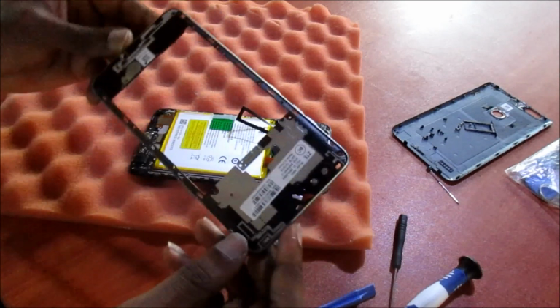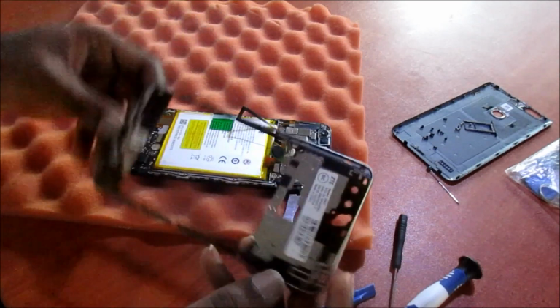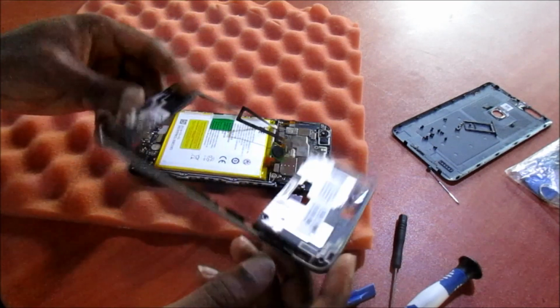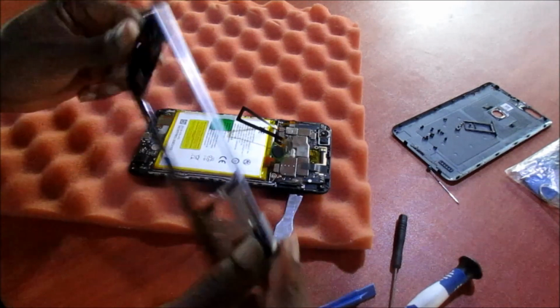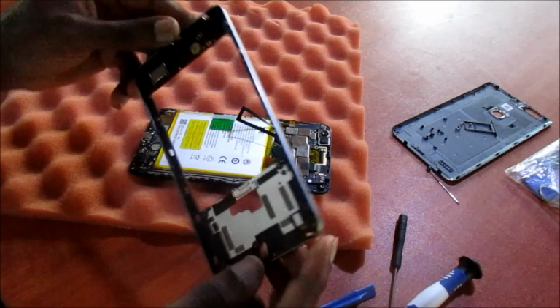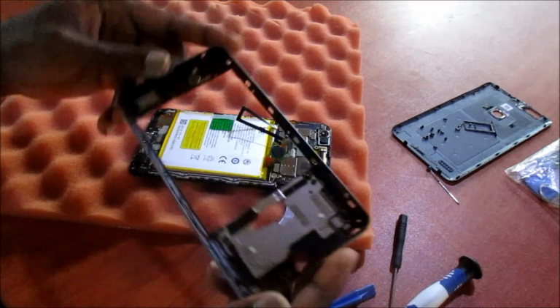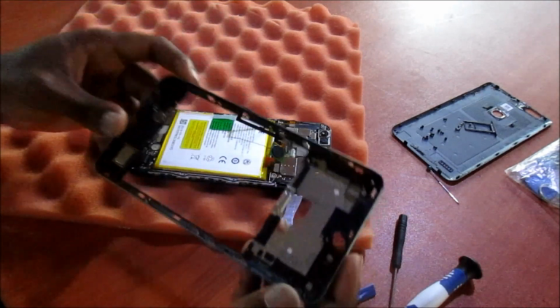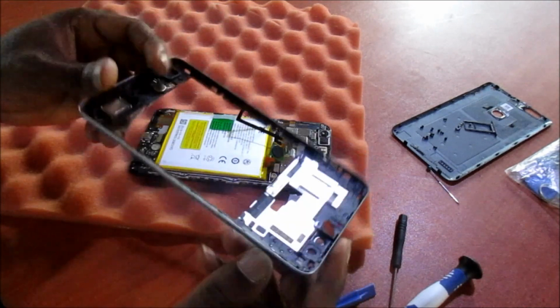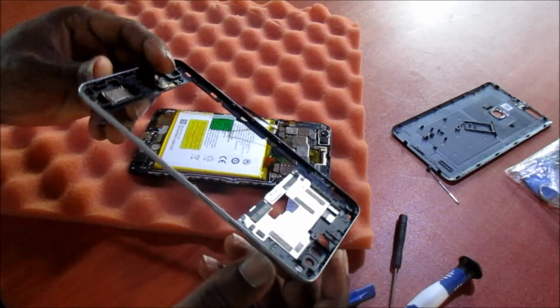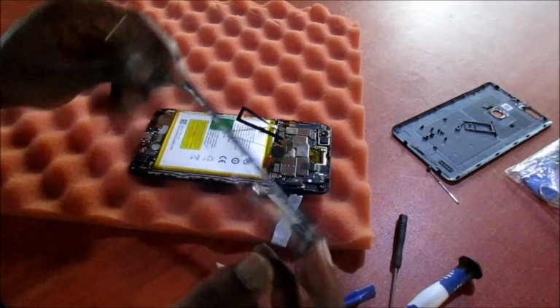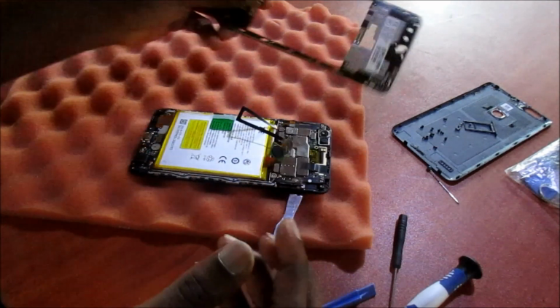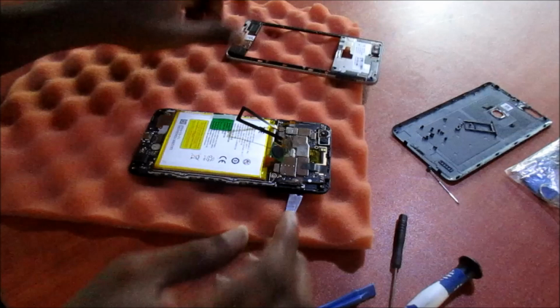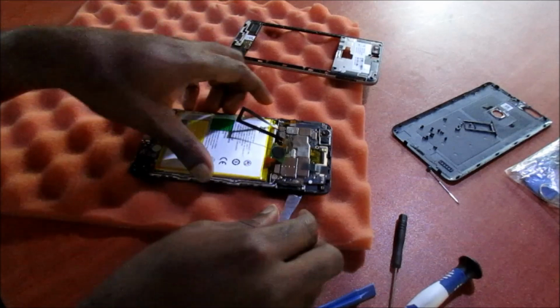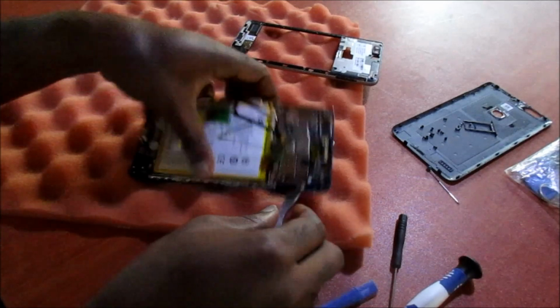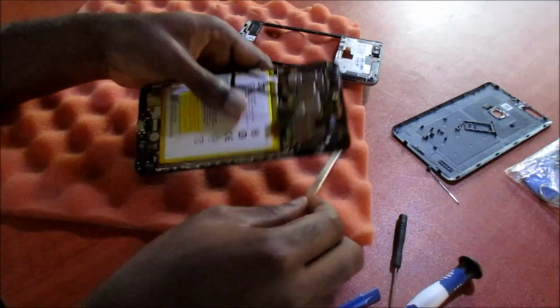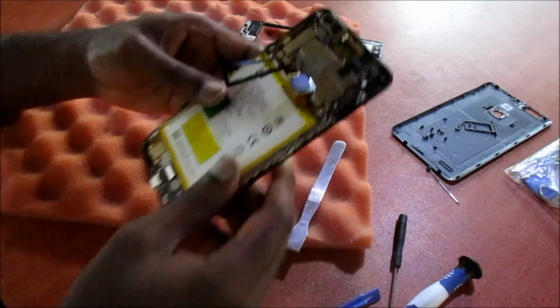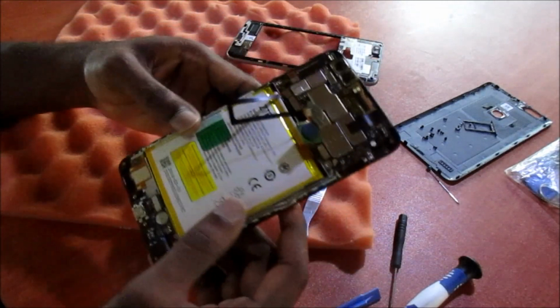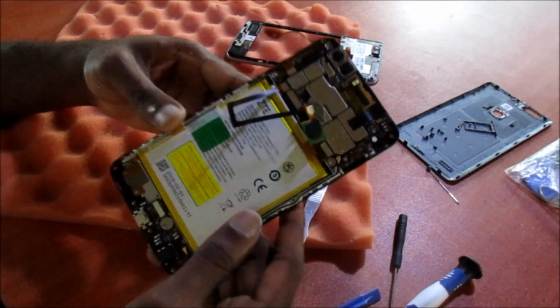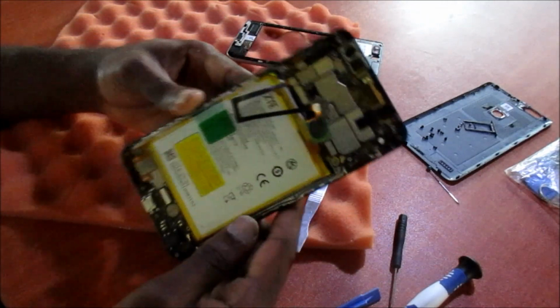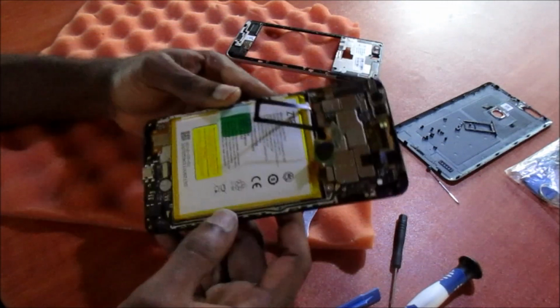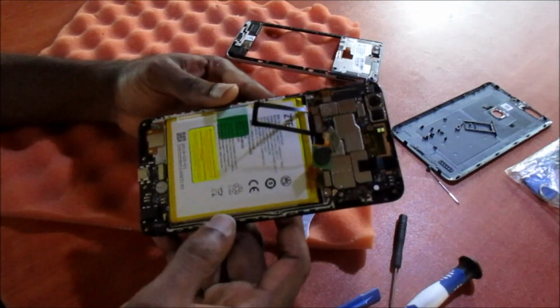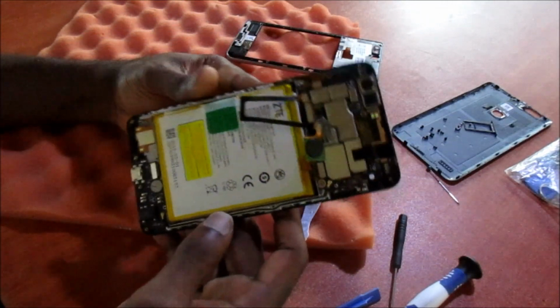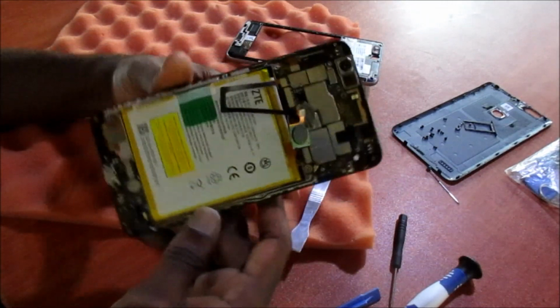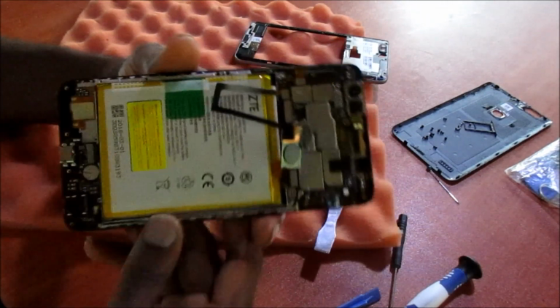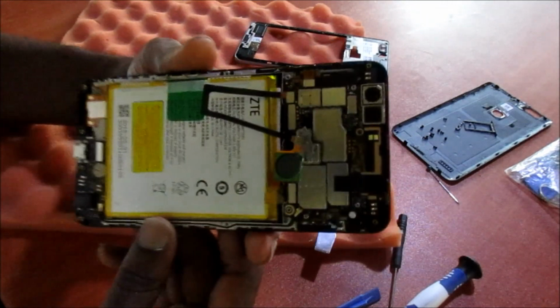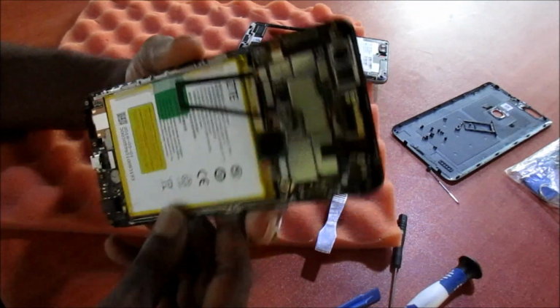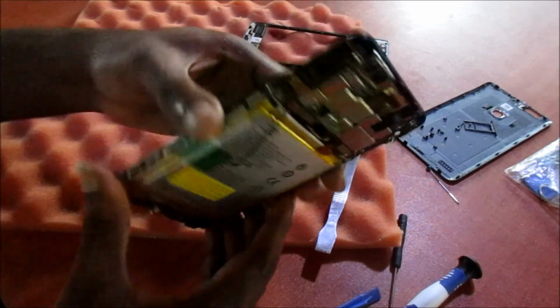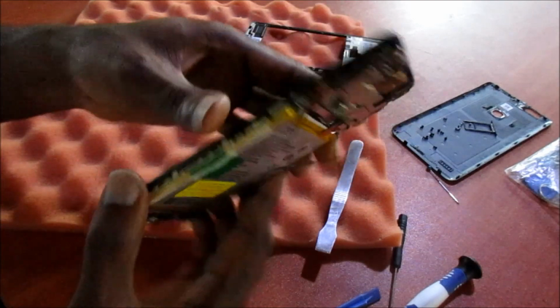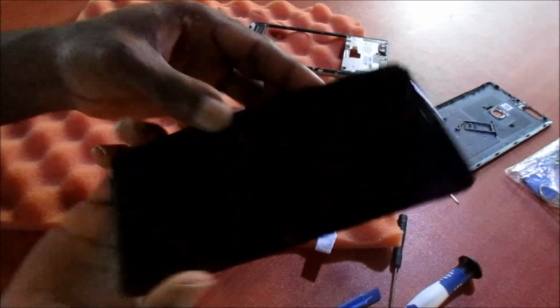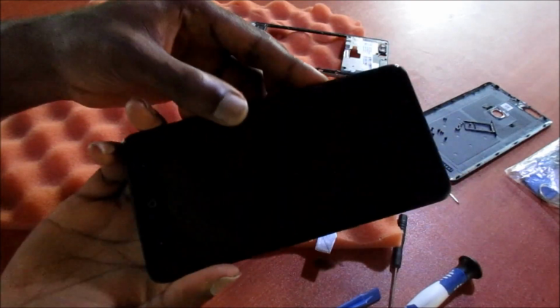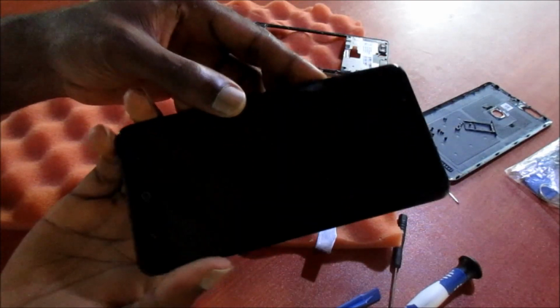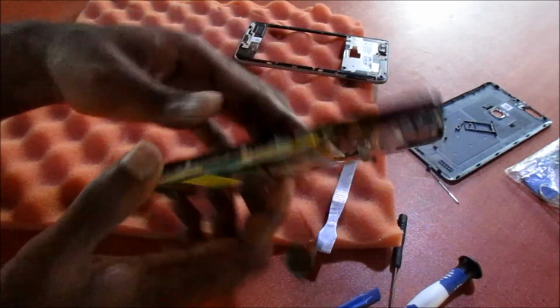The back cover and middle frame are off. And this is the phone — this is the interior of the phone.